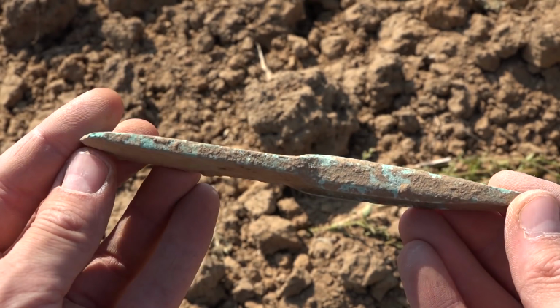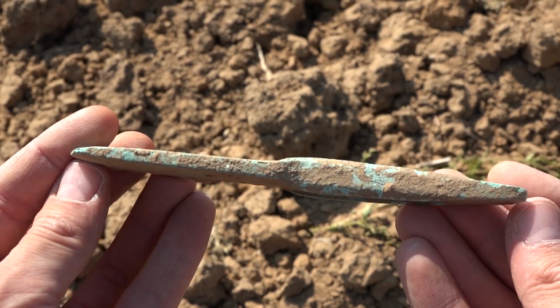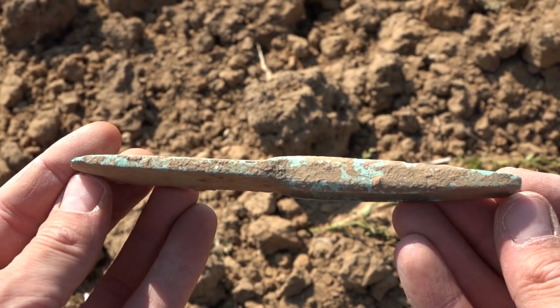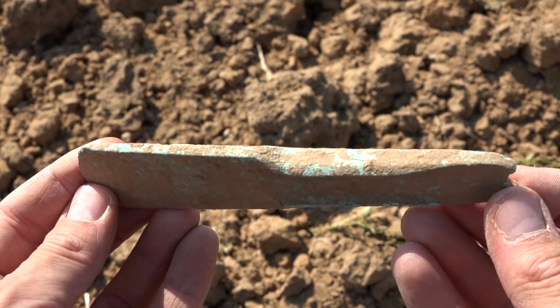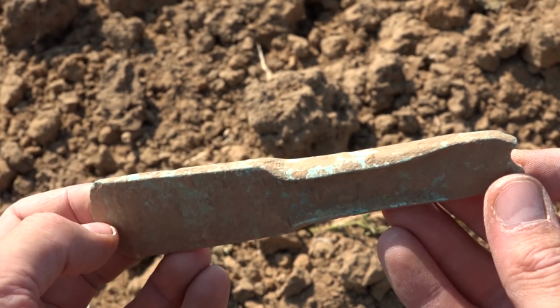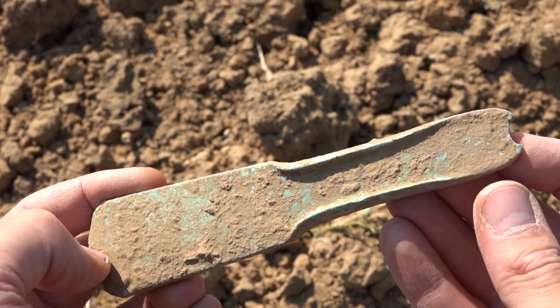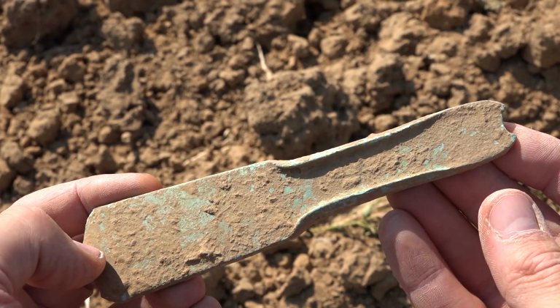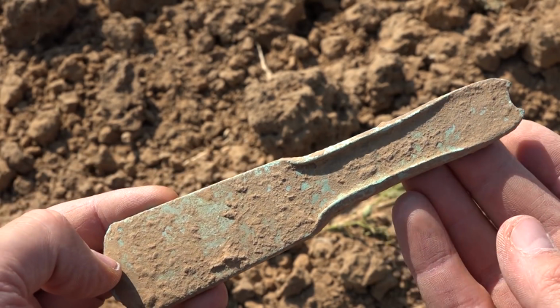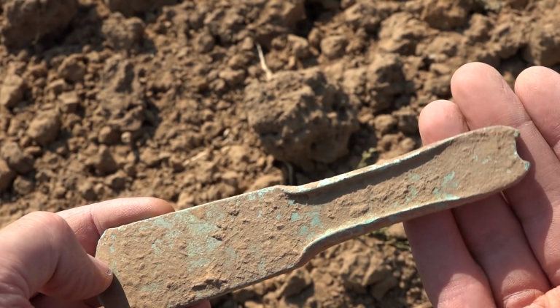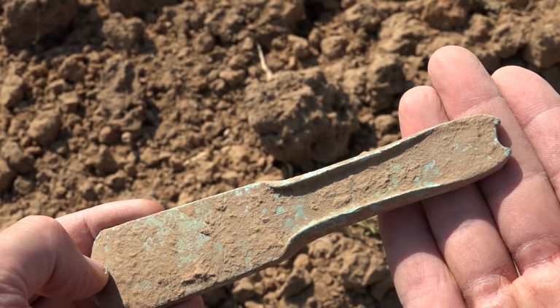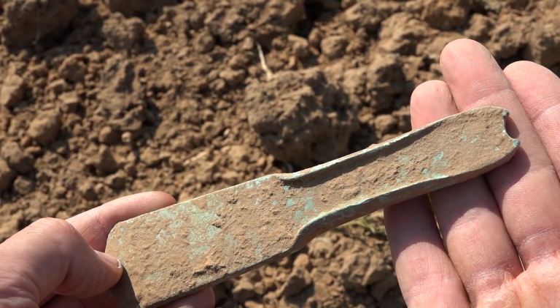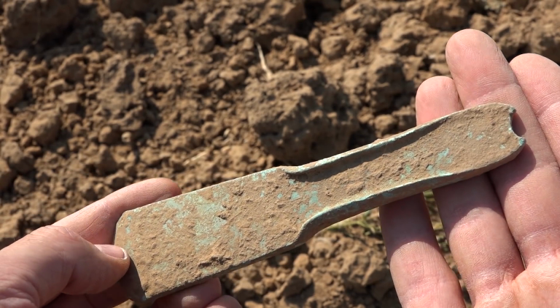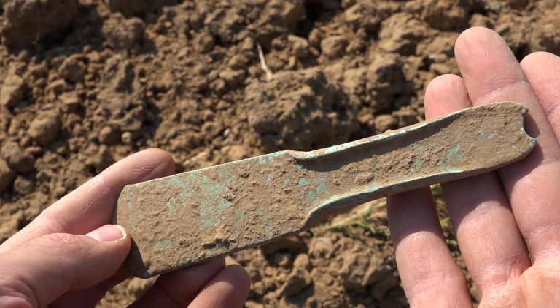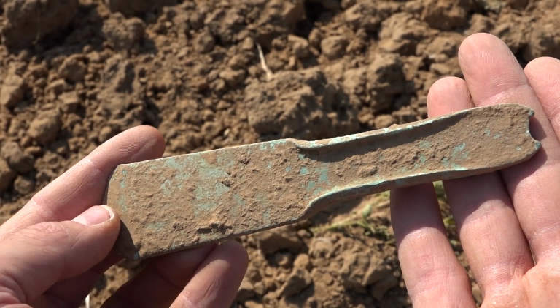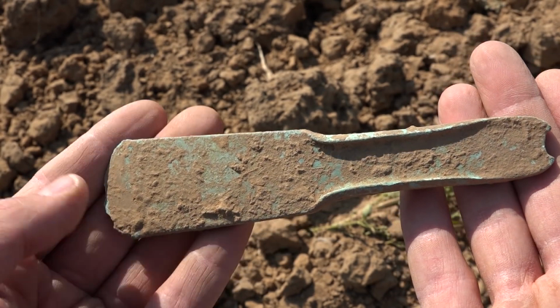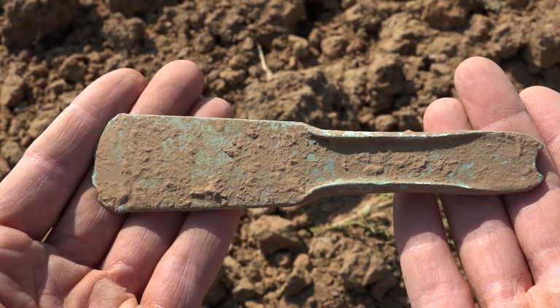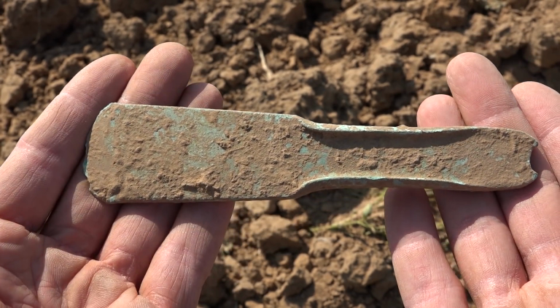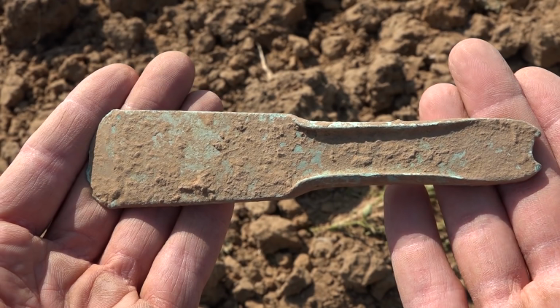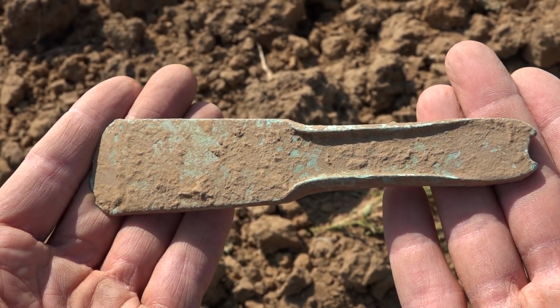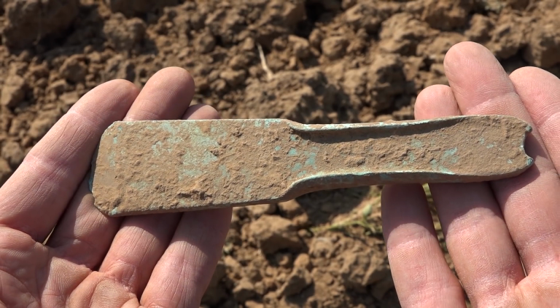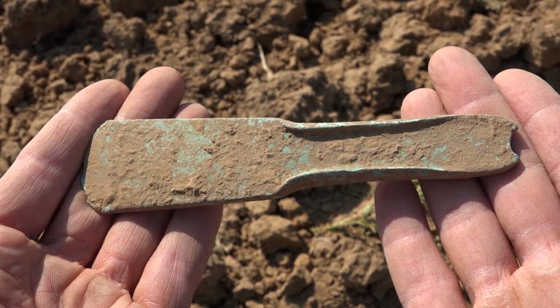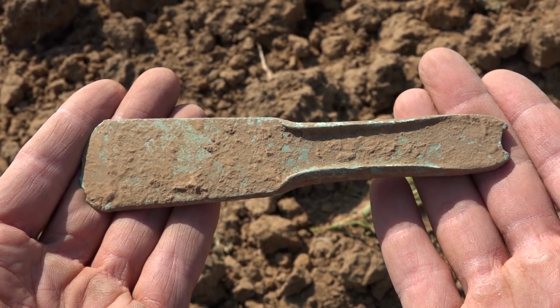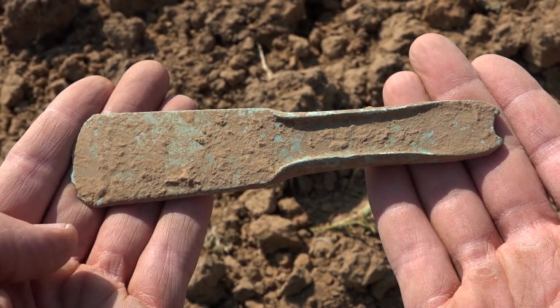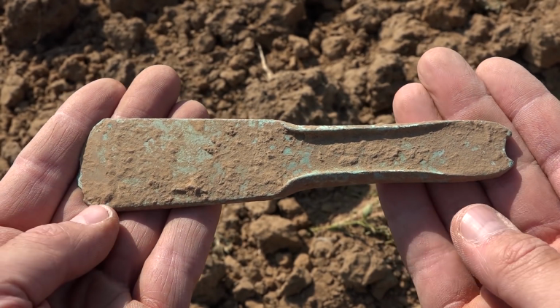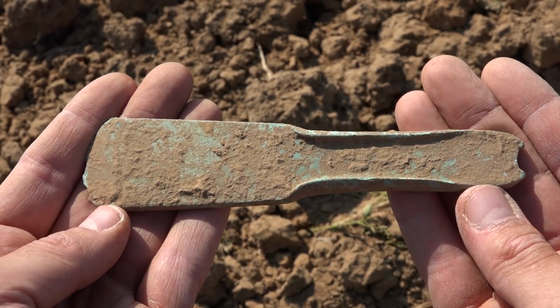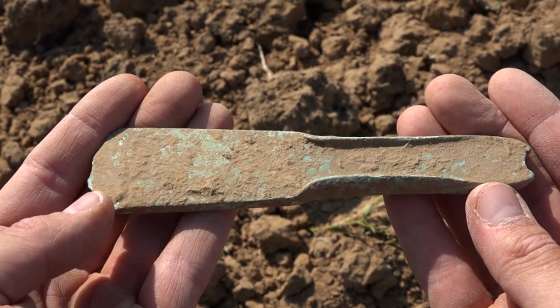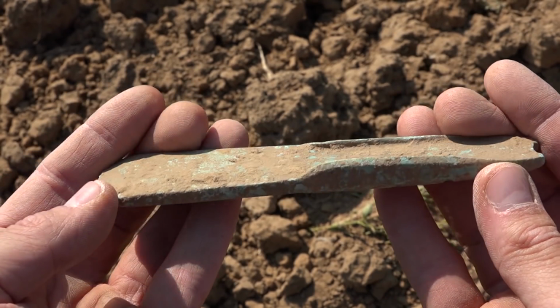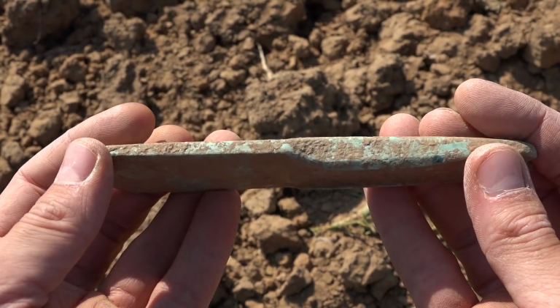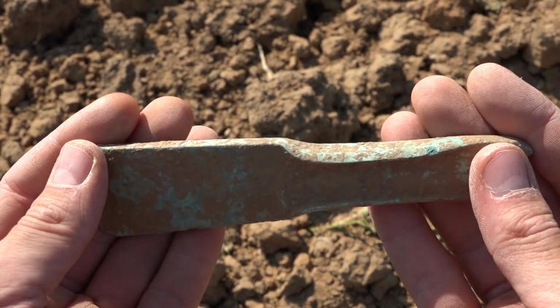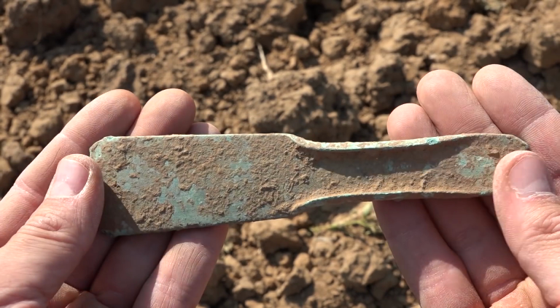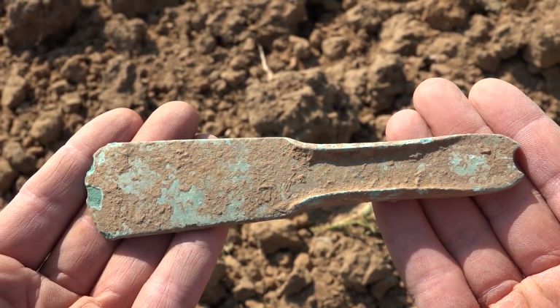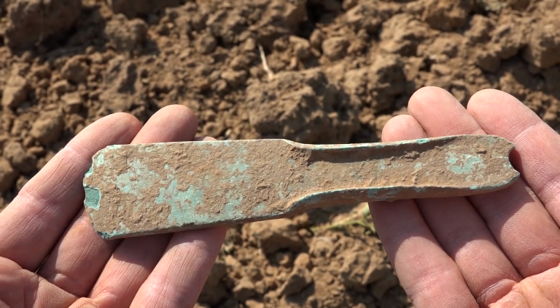This is a mind-blowing flanged axe from the Middle Bronze Age and it dates around 1500 BC. The epoch is called Hillgrave's culture.